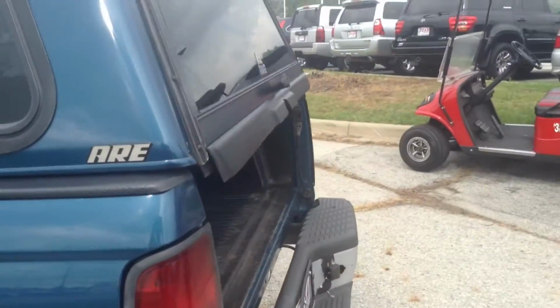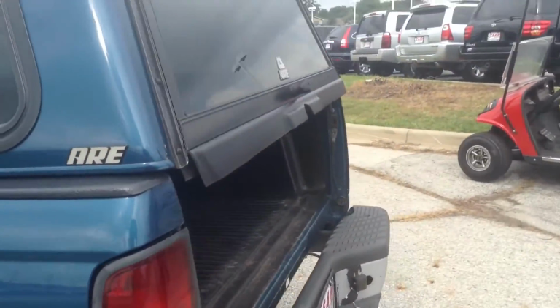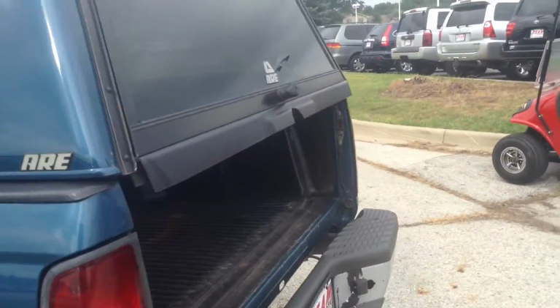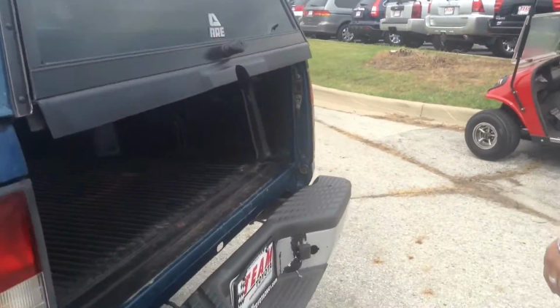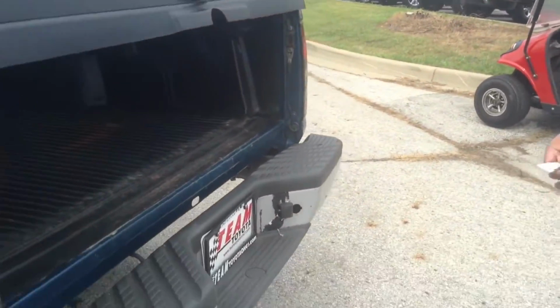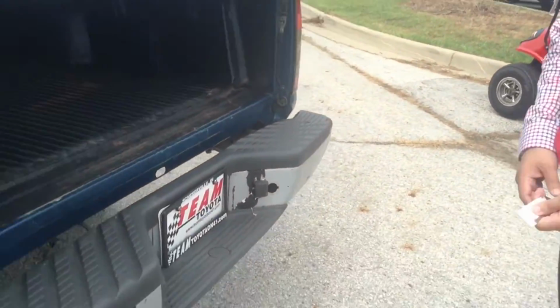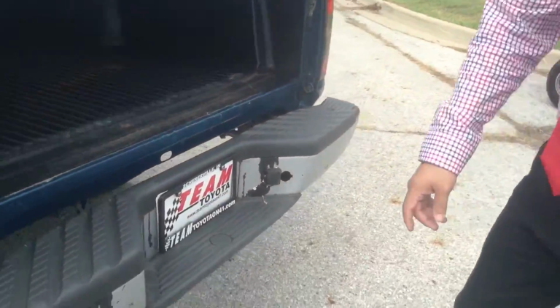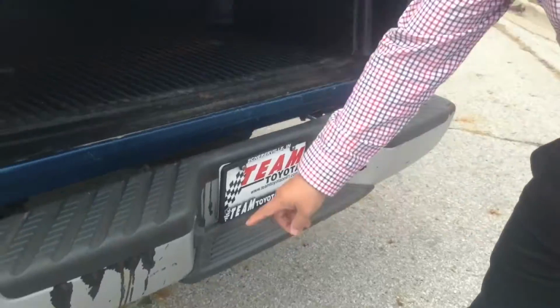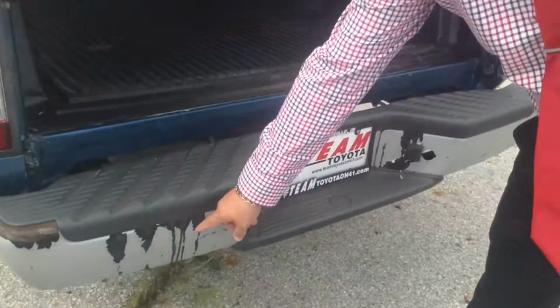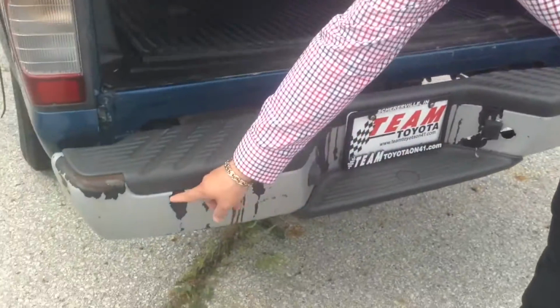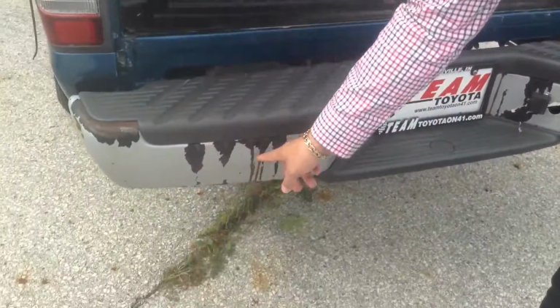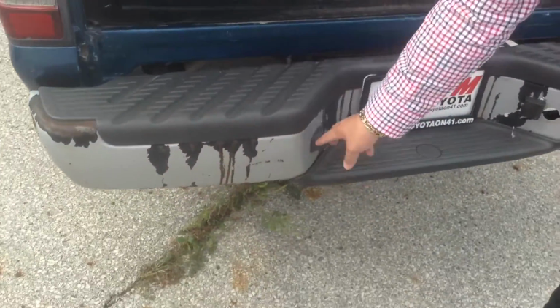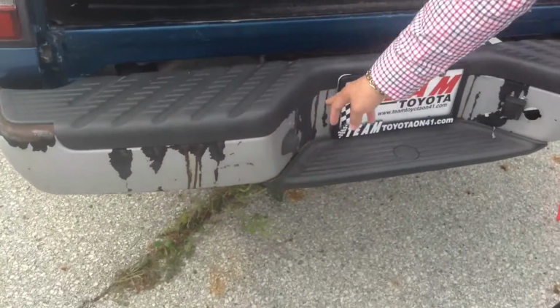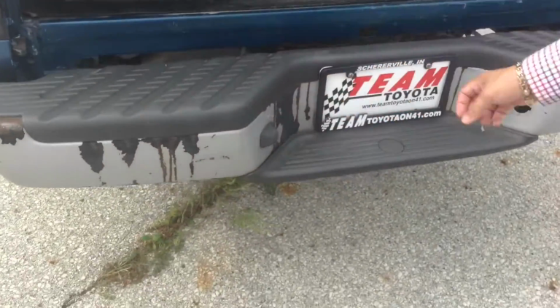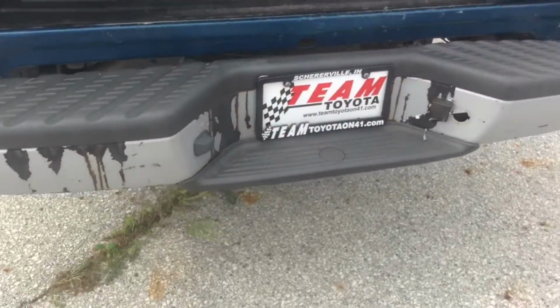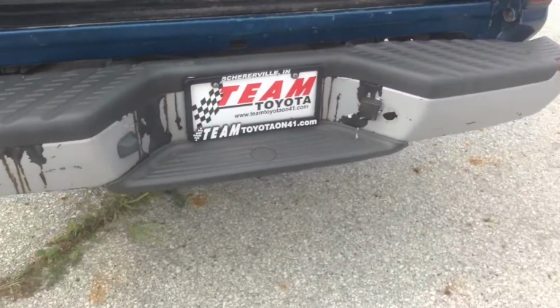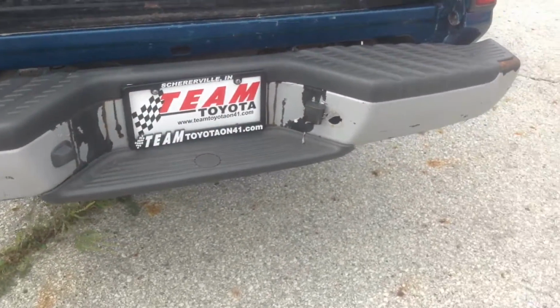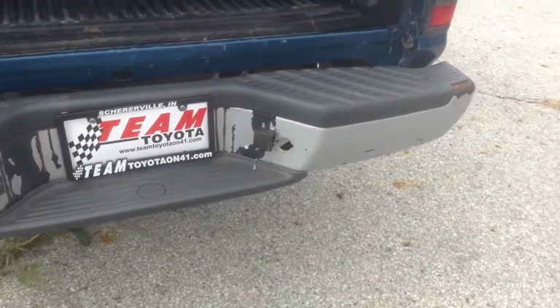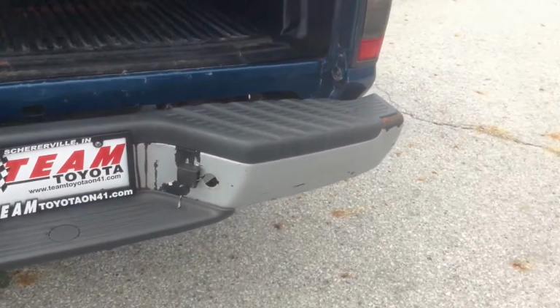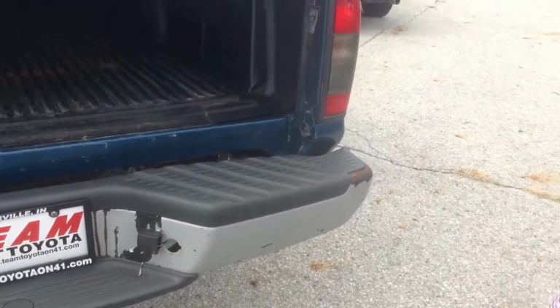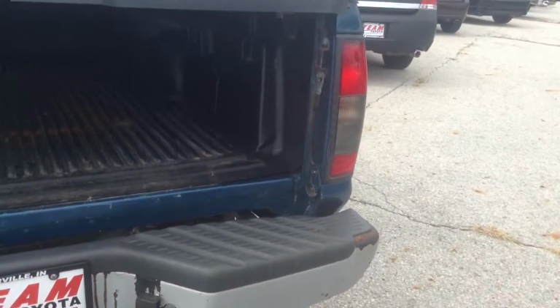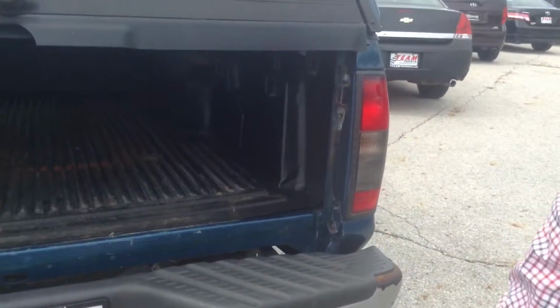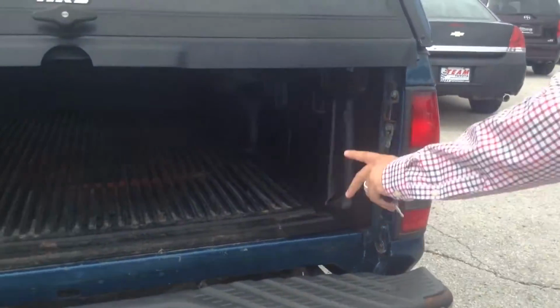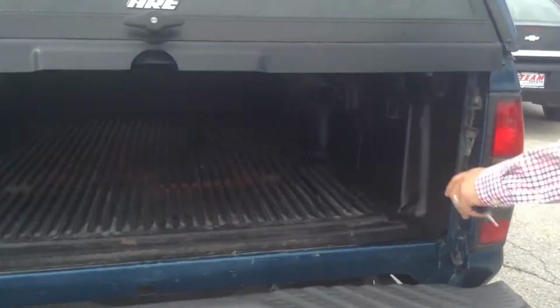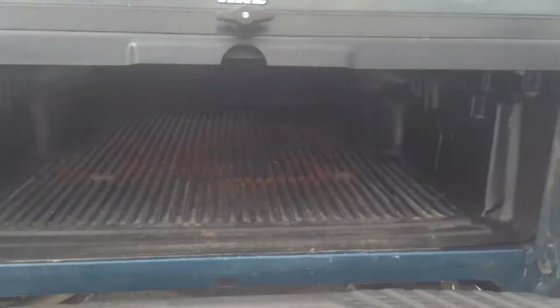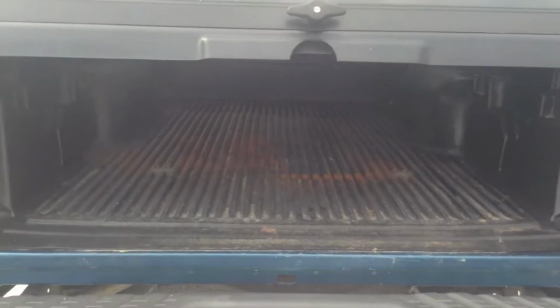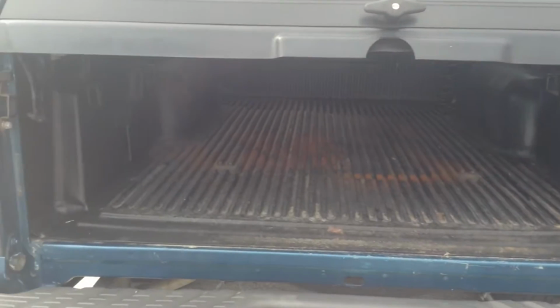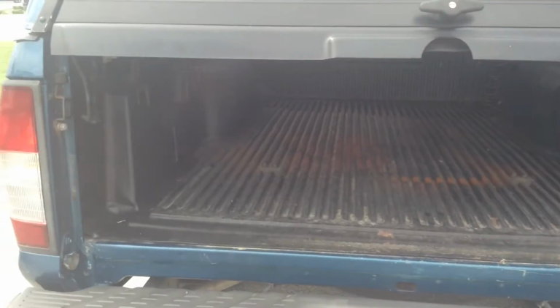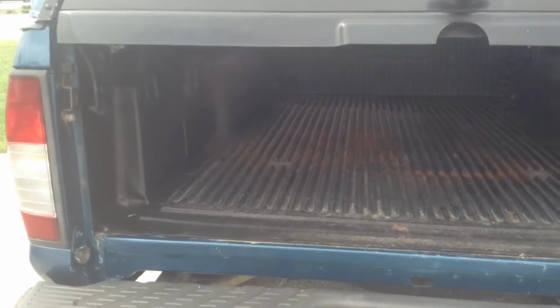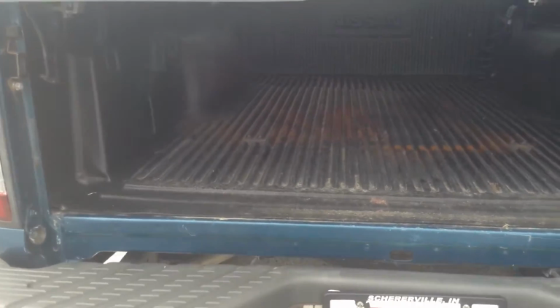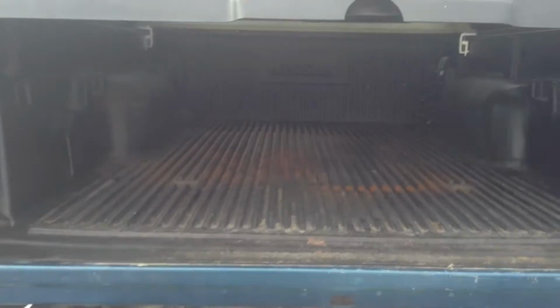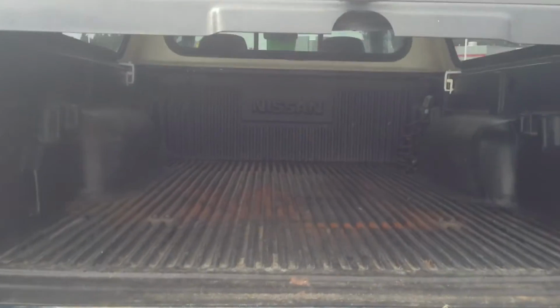Walking alongside the back, we do have paint chipping off the bumper. The liner is in pretty good shape.